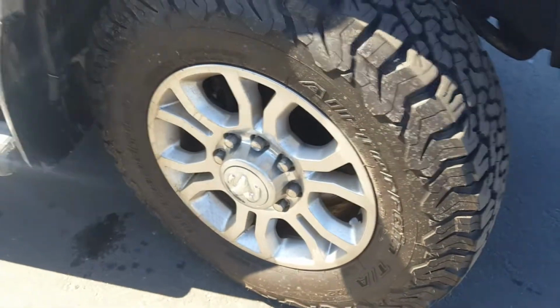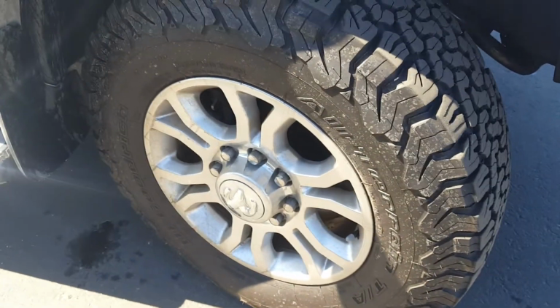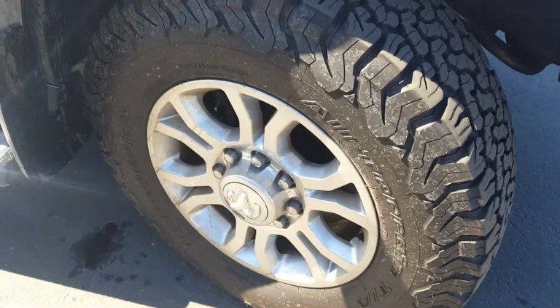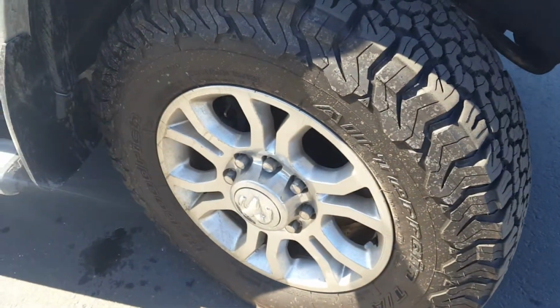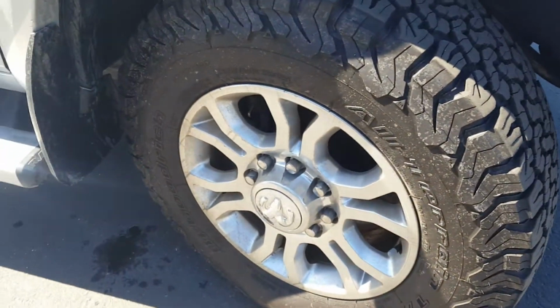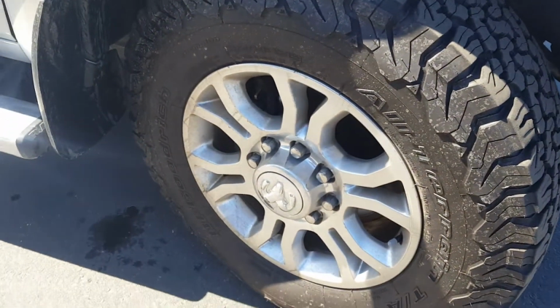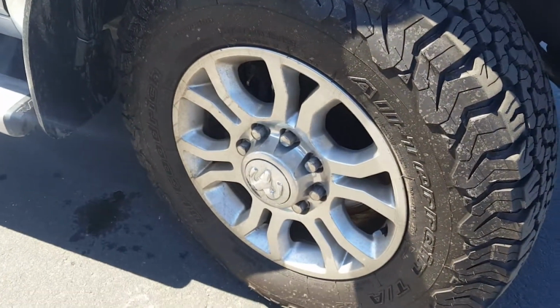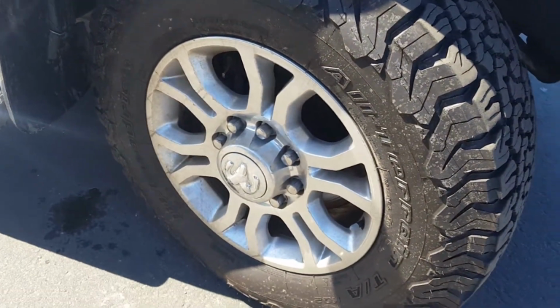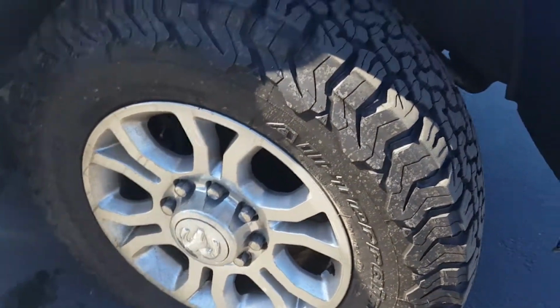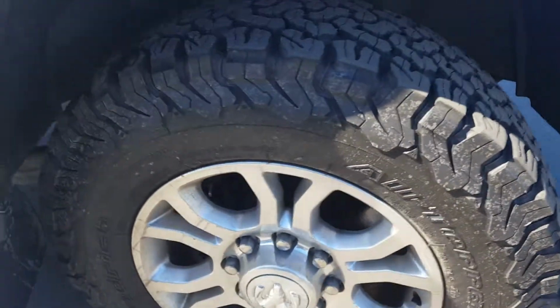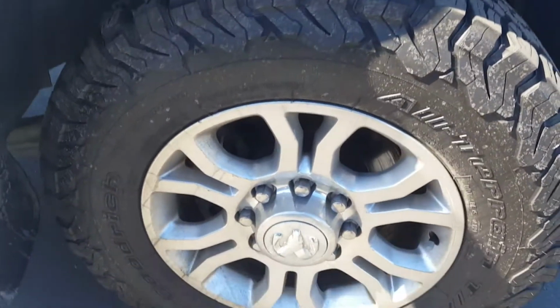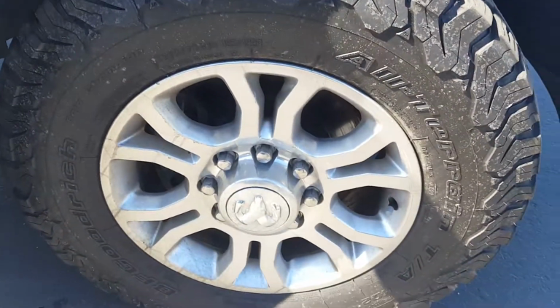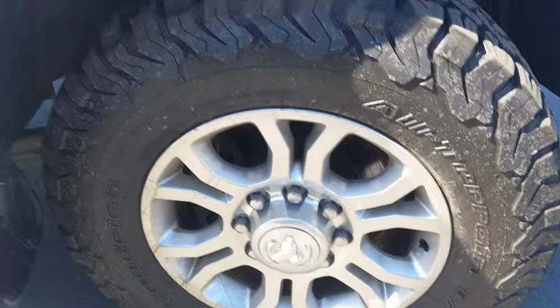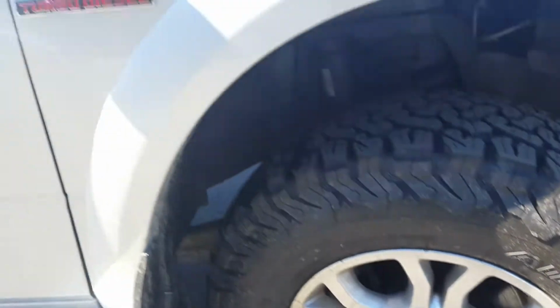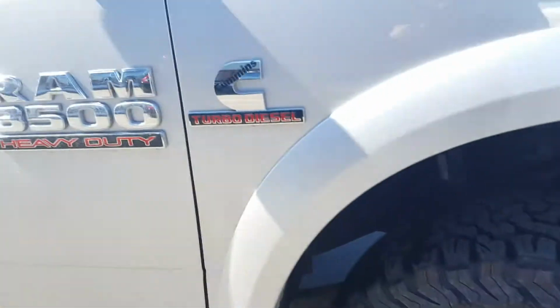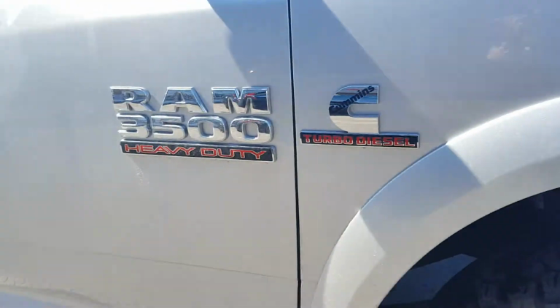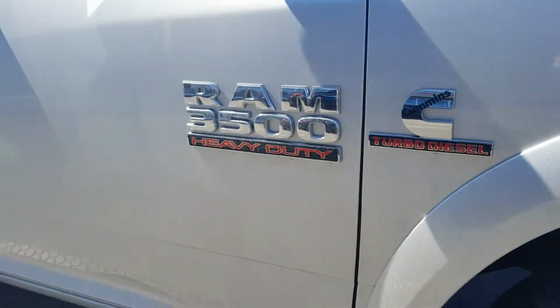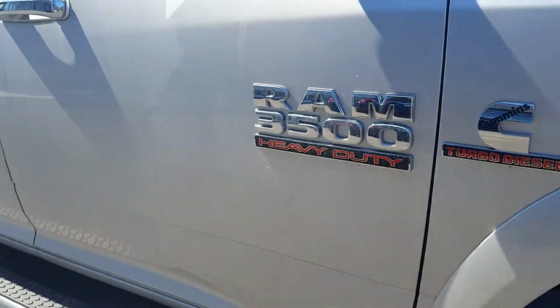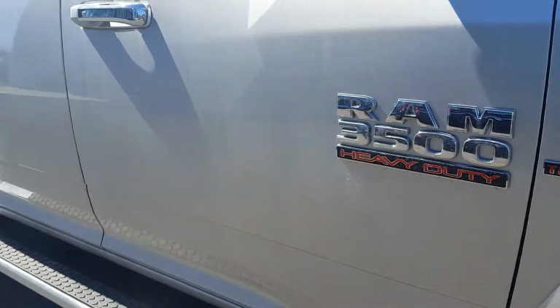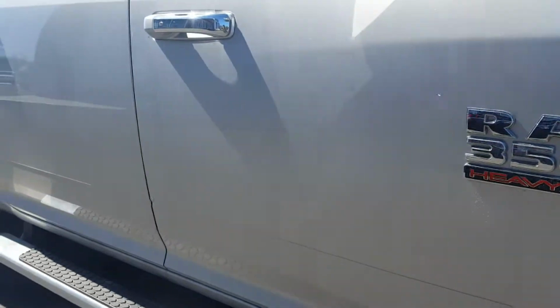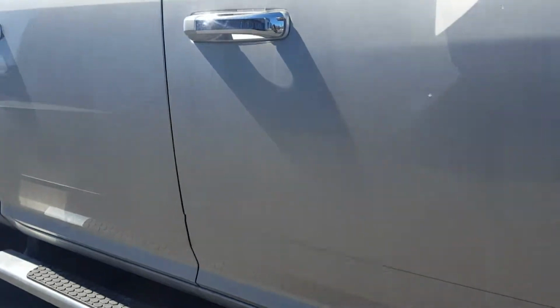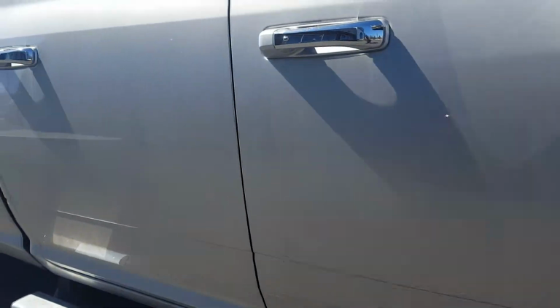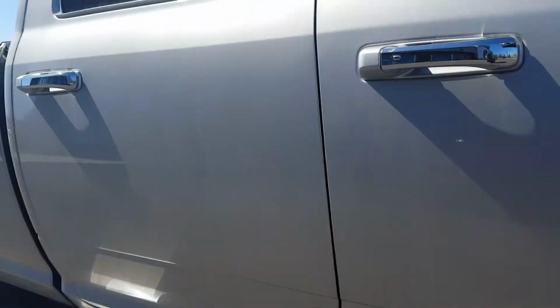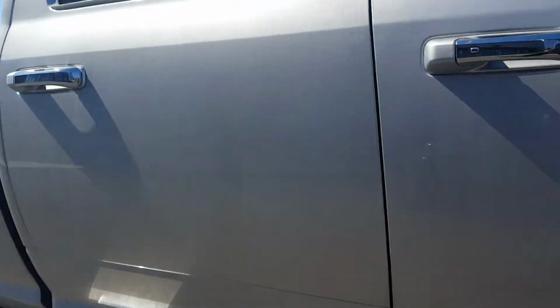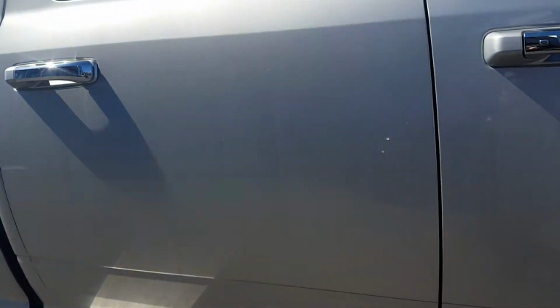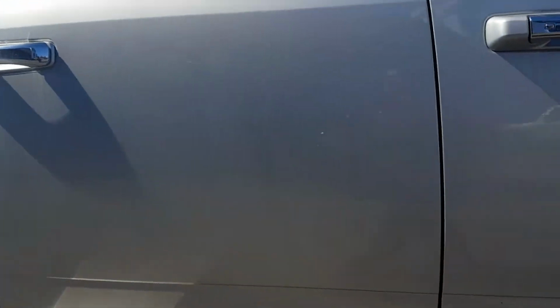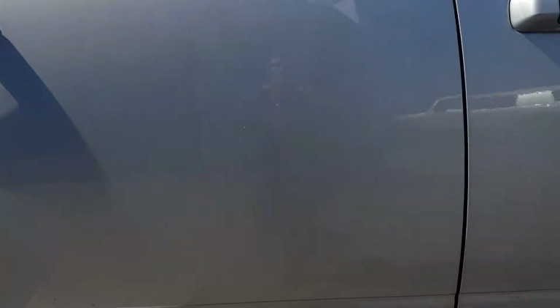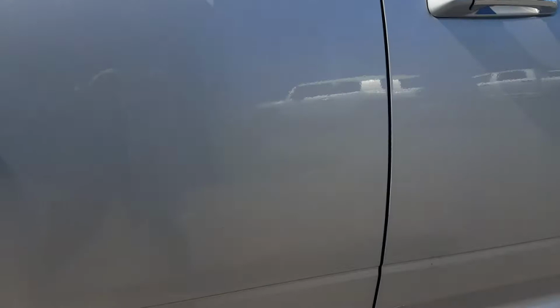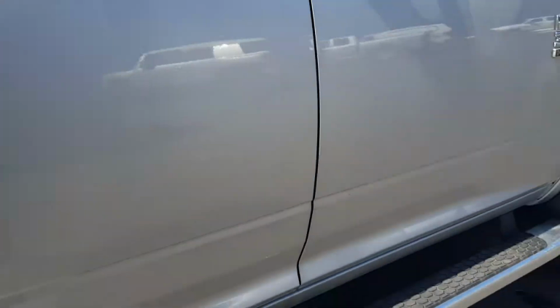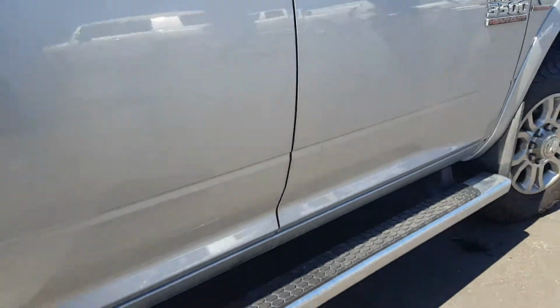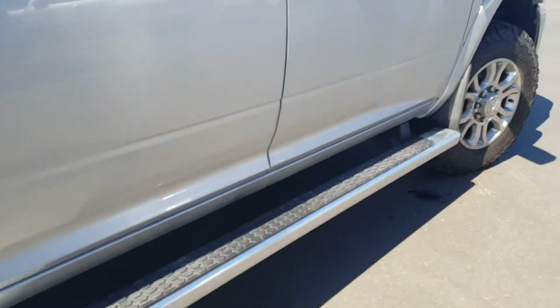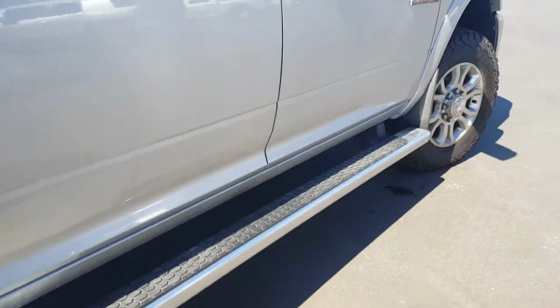The rims are in excellent shape, besides the dust from the sand. Everything looks to be in tip-top shape. It's got the side steps.